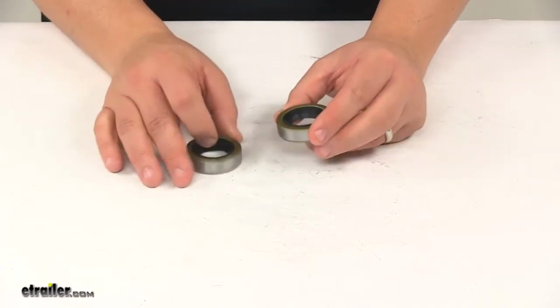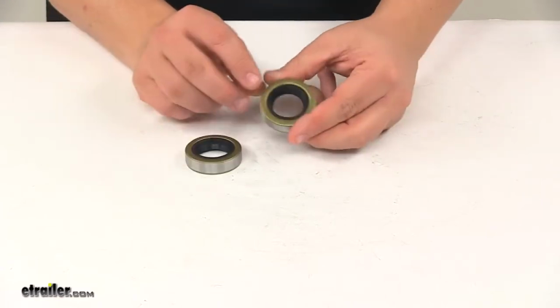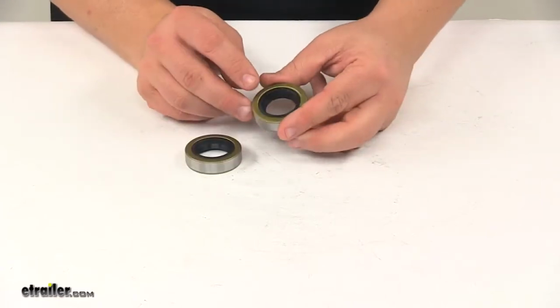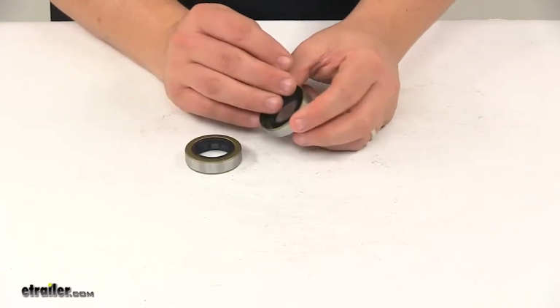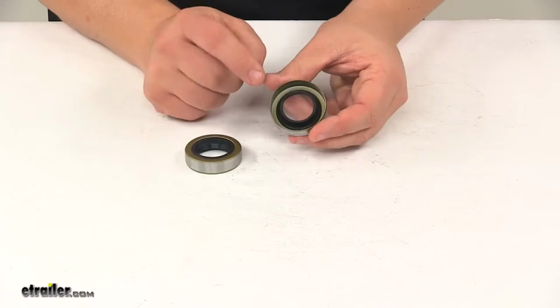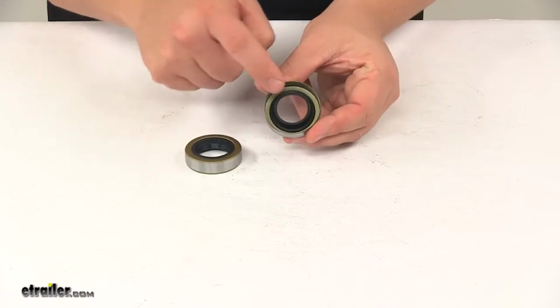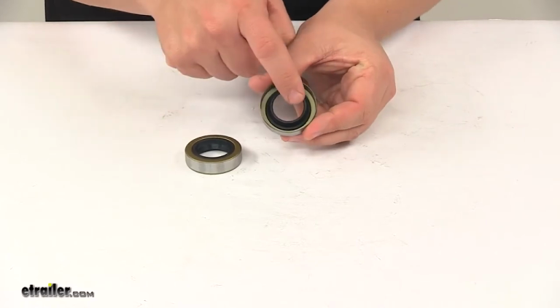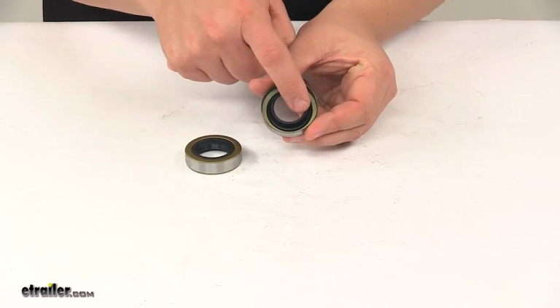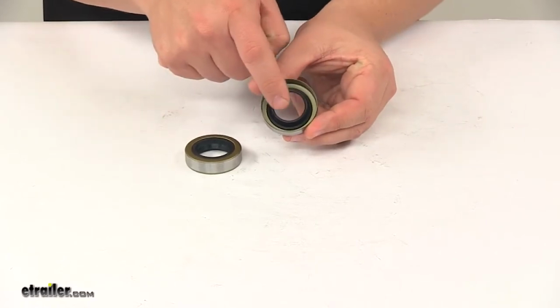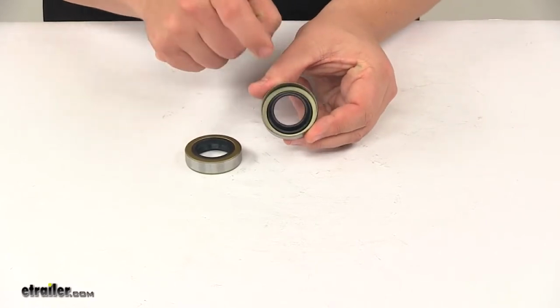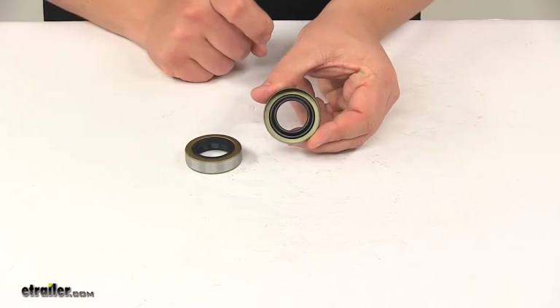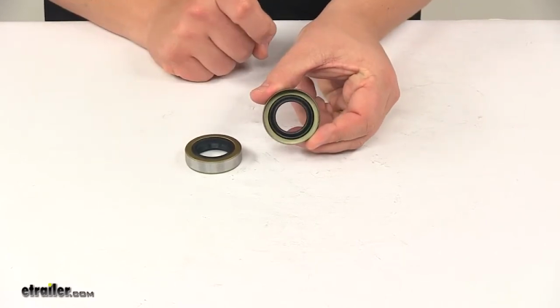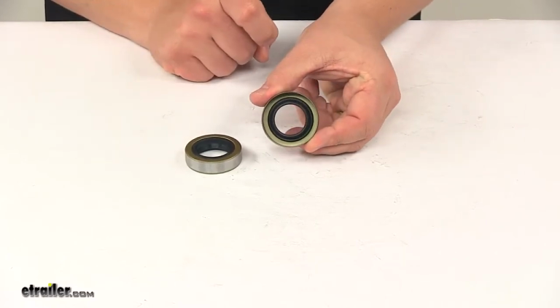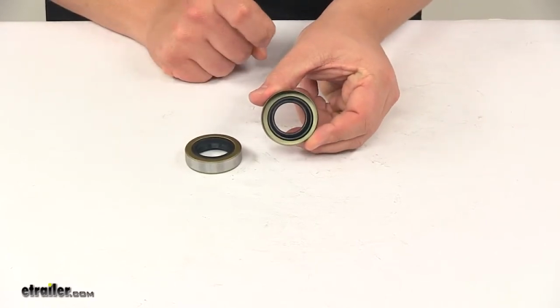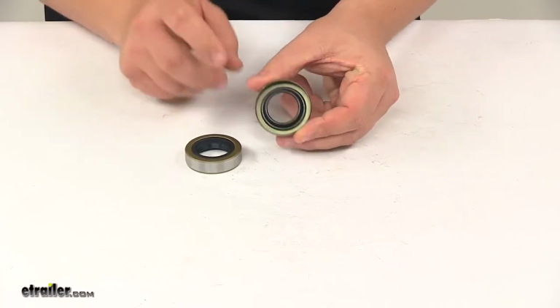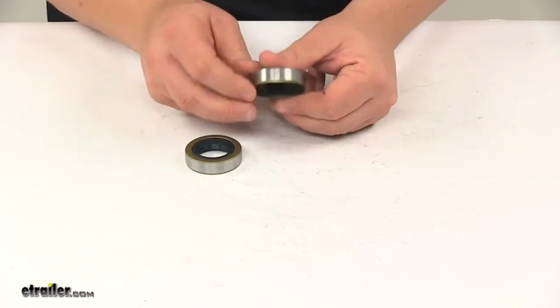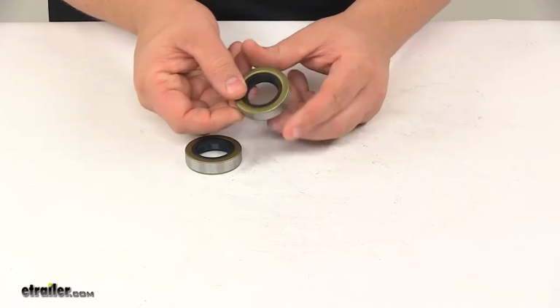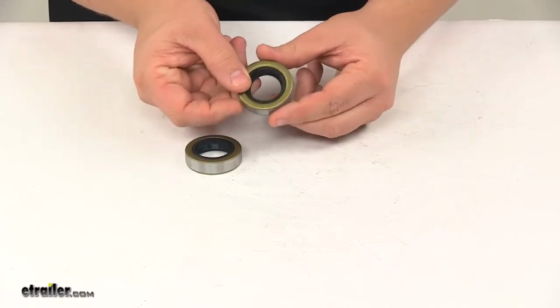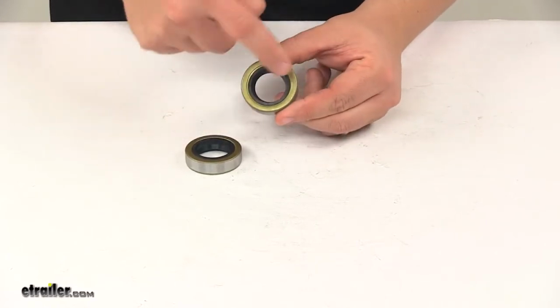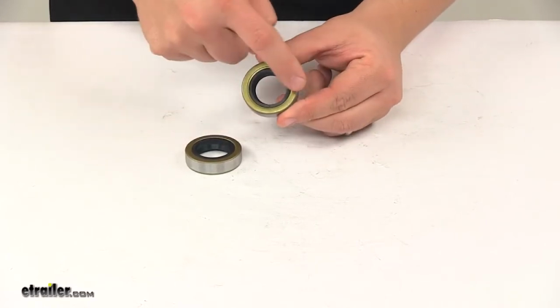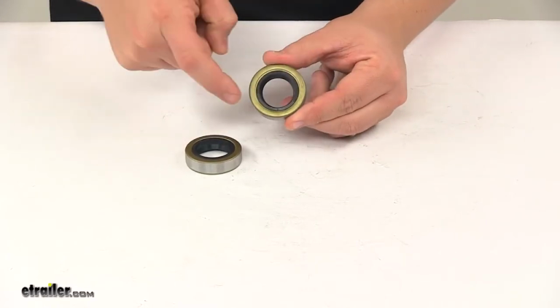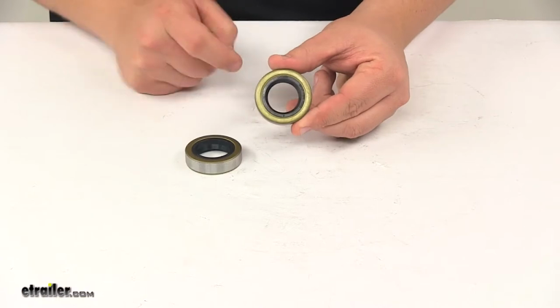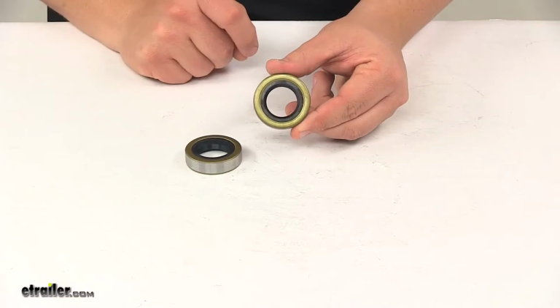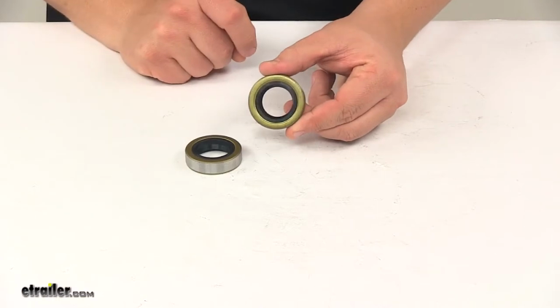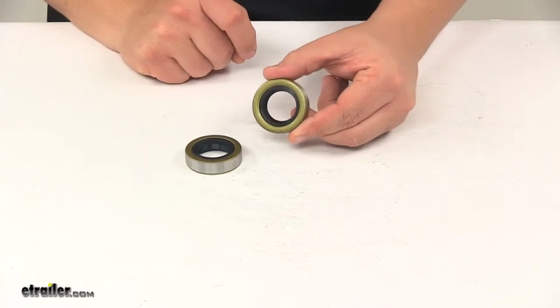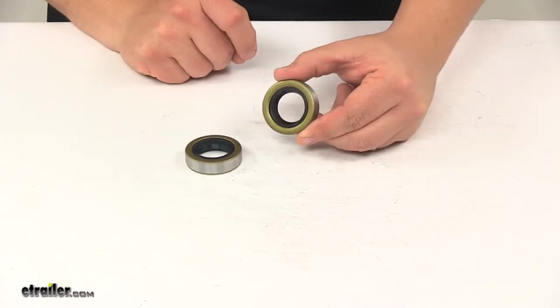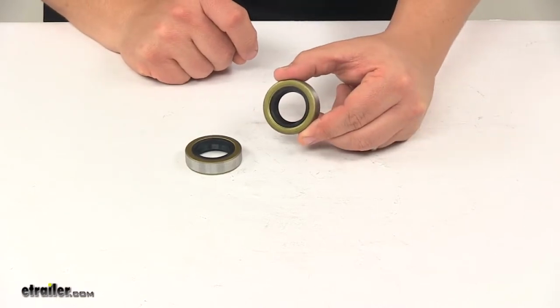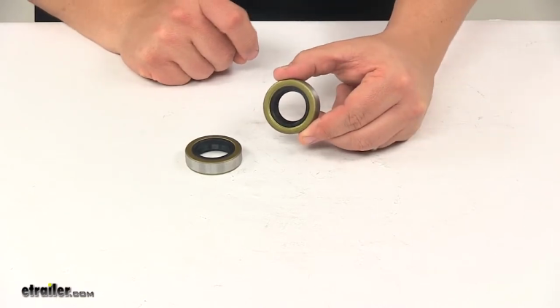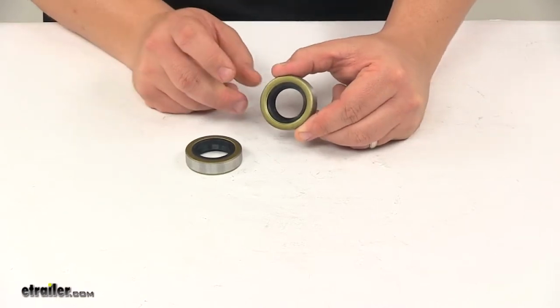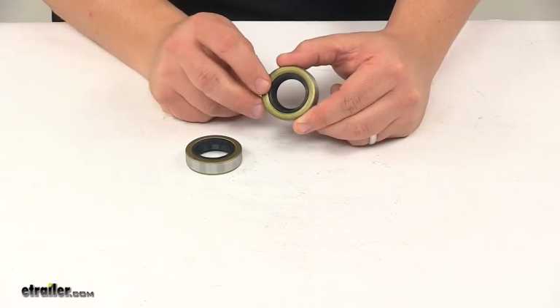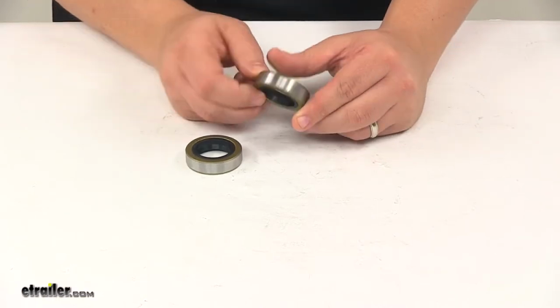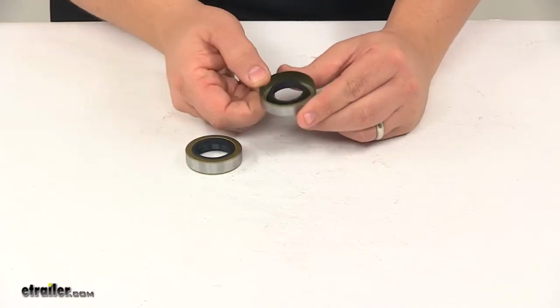The inner diameter — inside edge to inside edge — is one inch. The outer diameter — outer edge to outer edge — is 1.78 of an inch.